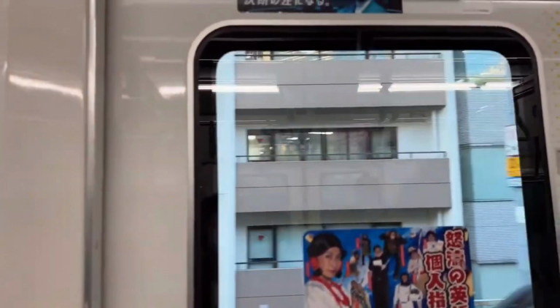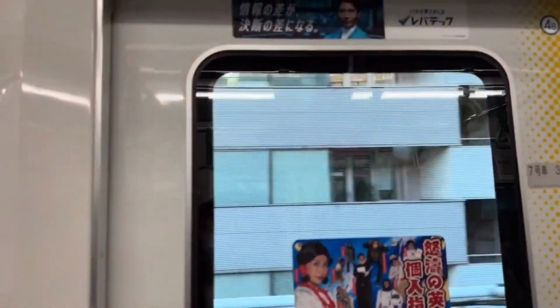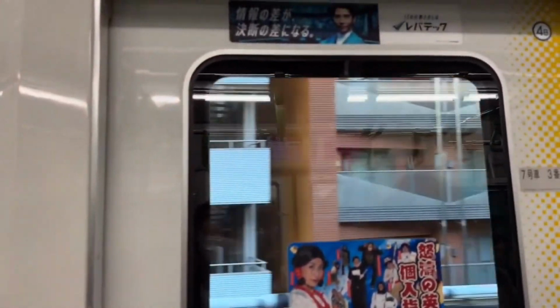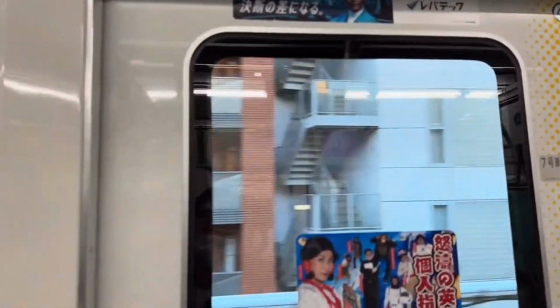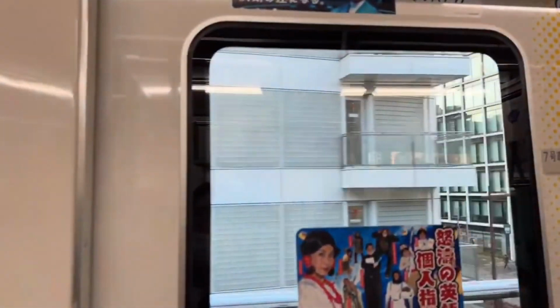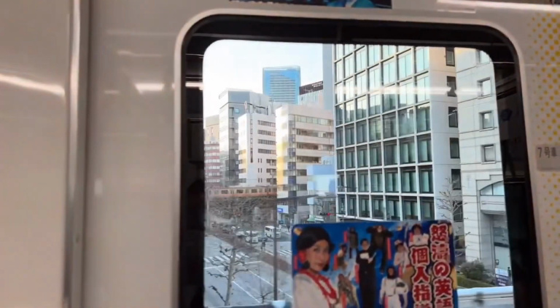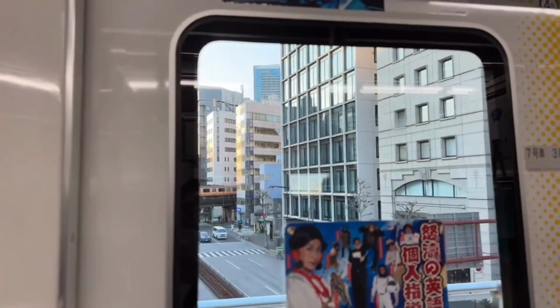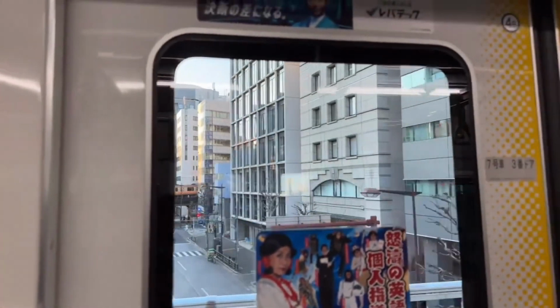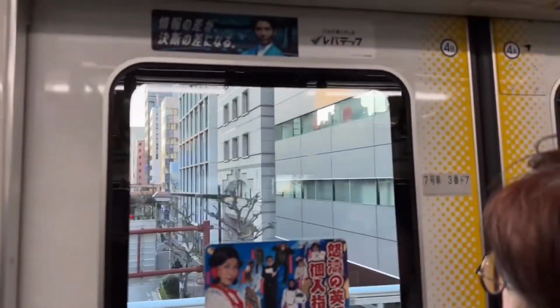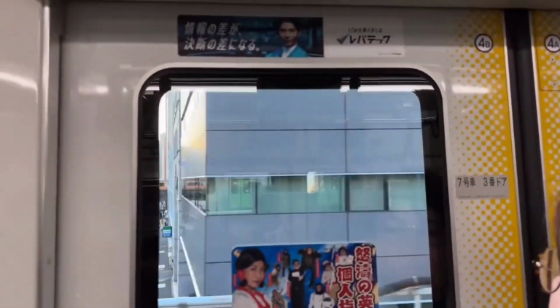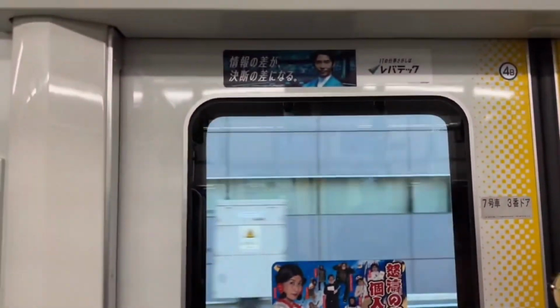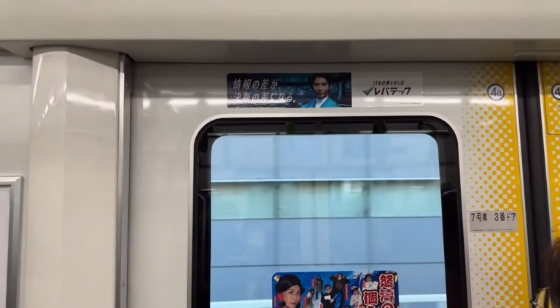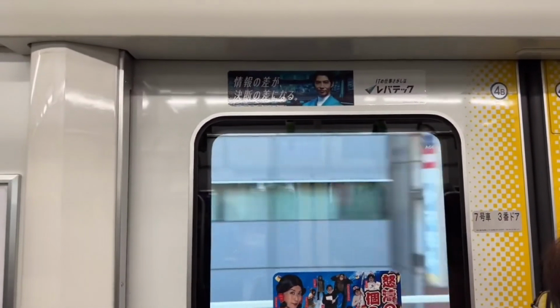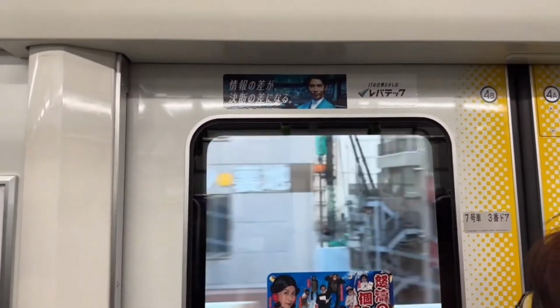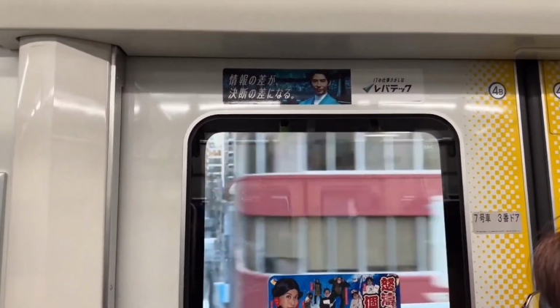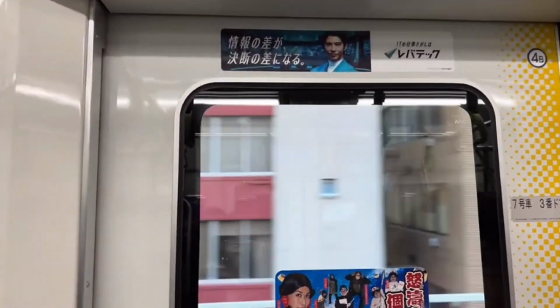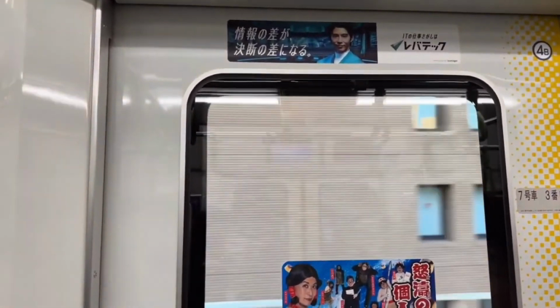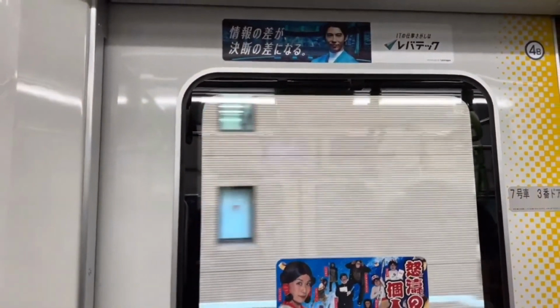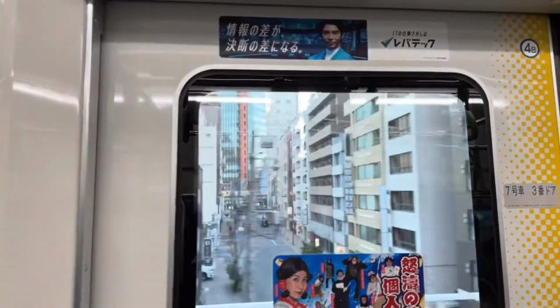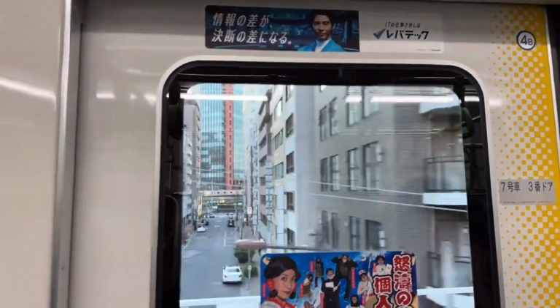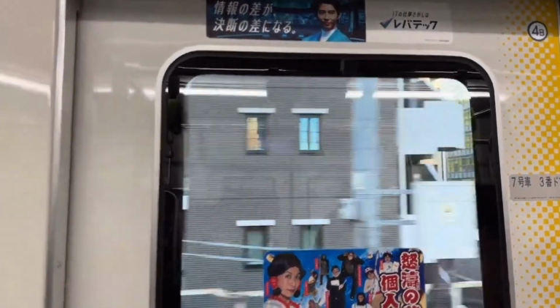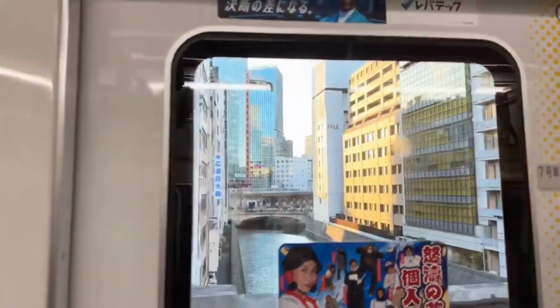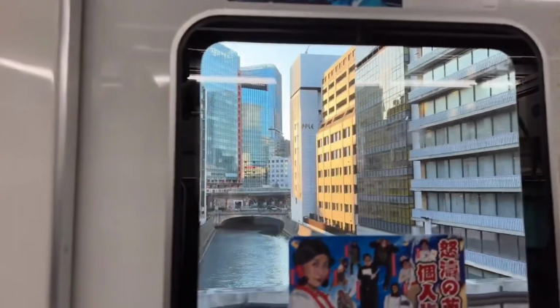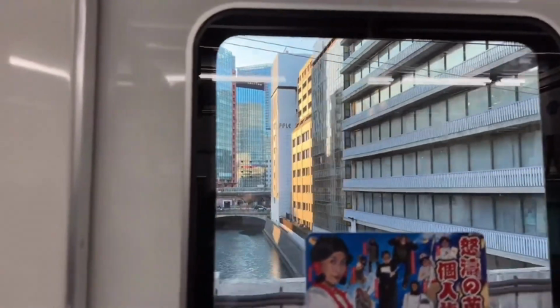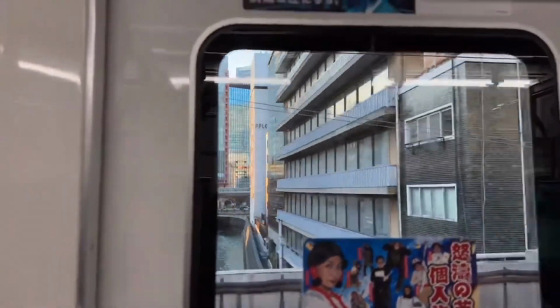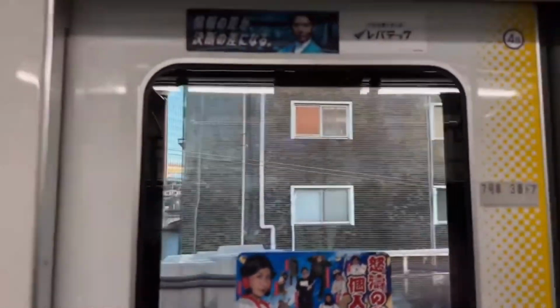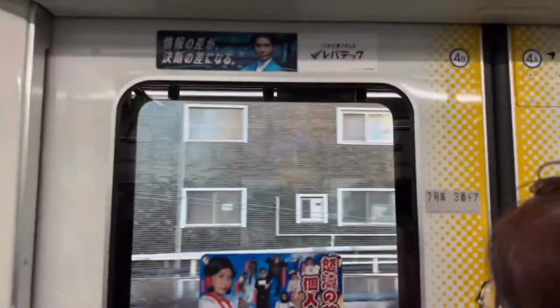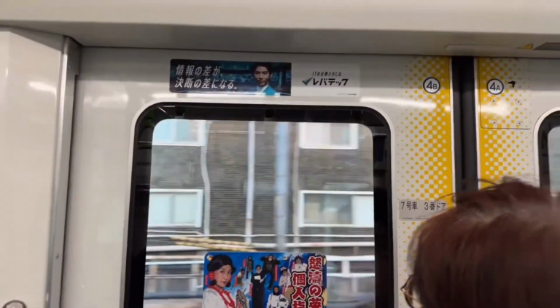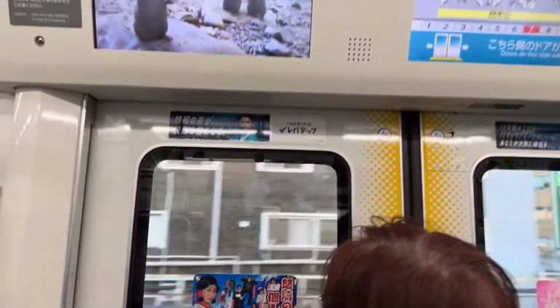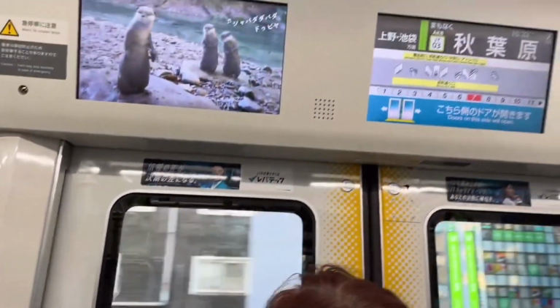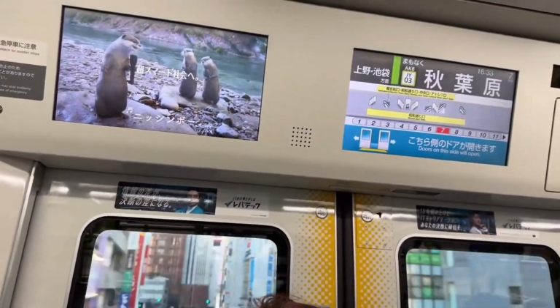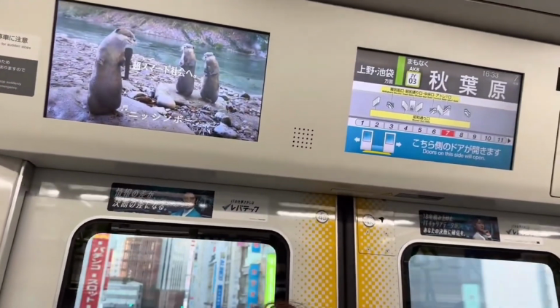The next station is Akihabara, JY3. The doors on the left side will open. Please transfer to the Sobu Line Local Service, the Hibiya Subway Line, and the Tsukuba Express Line.